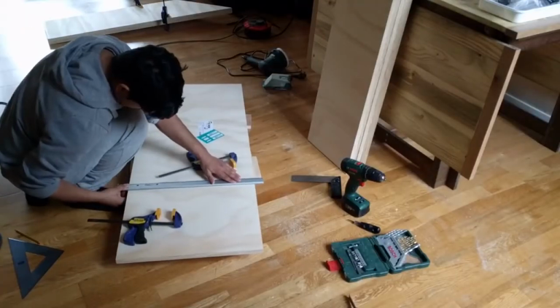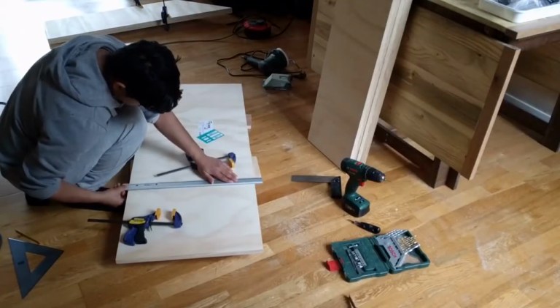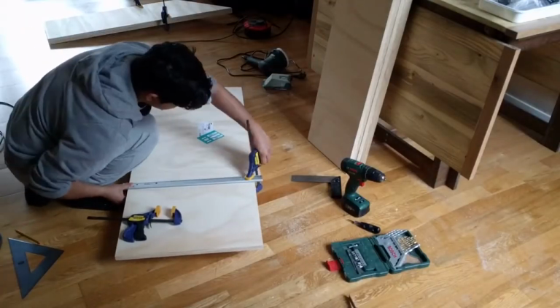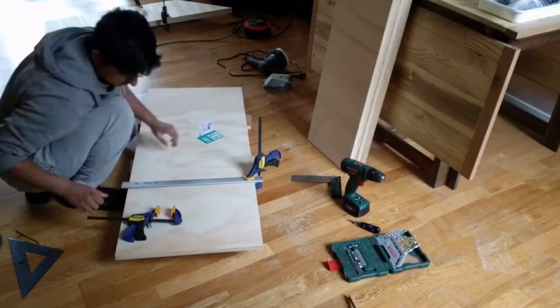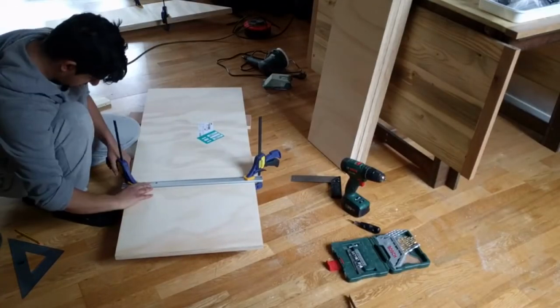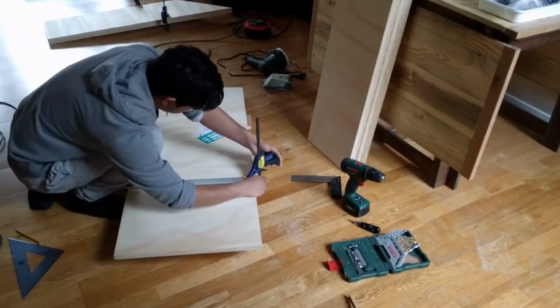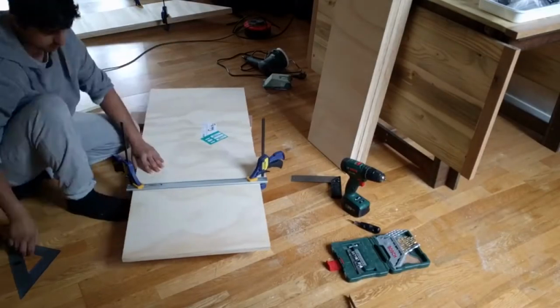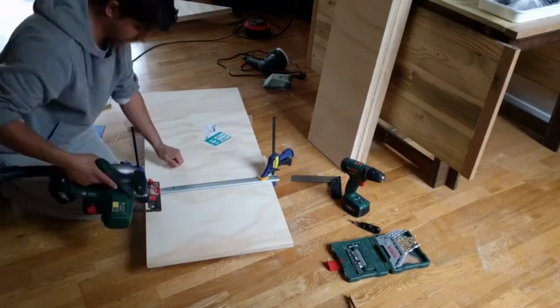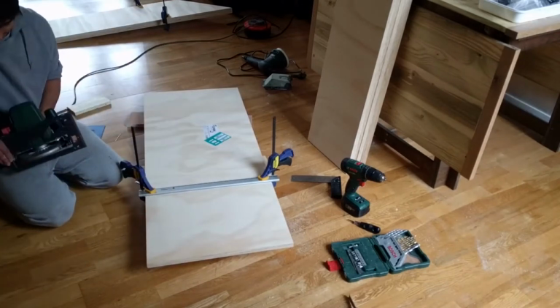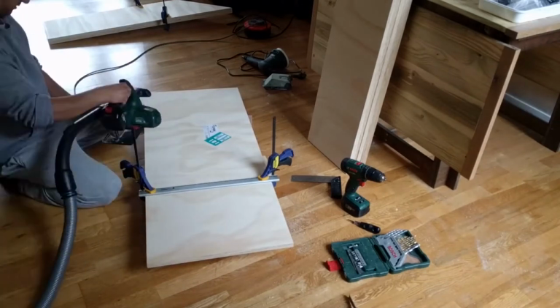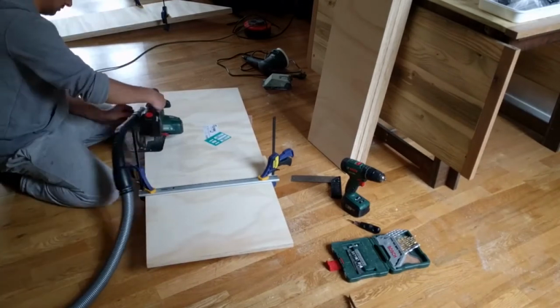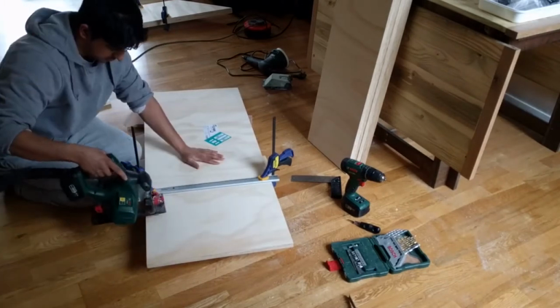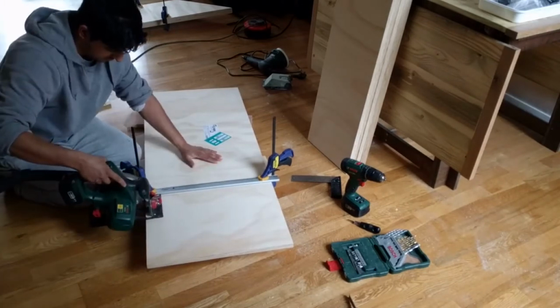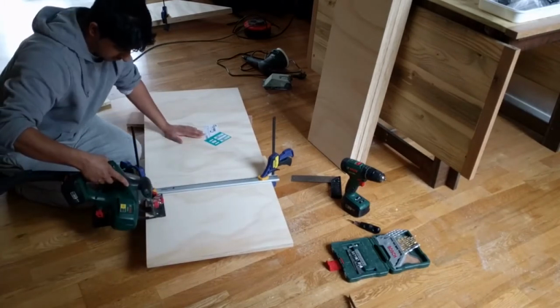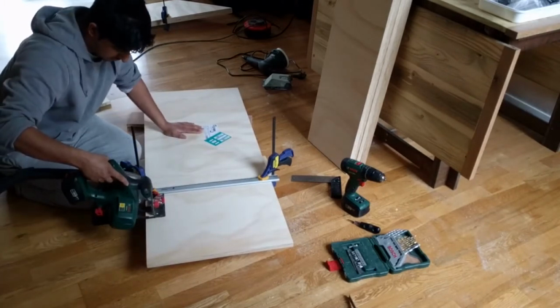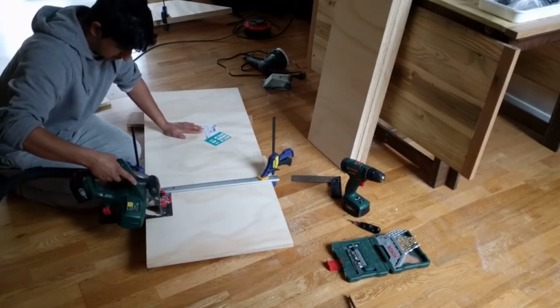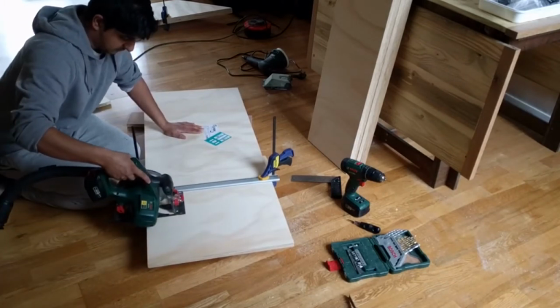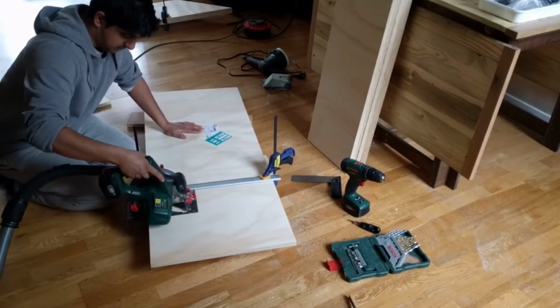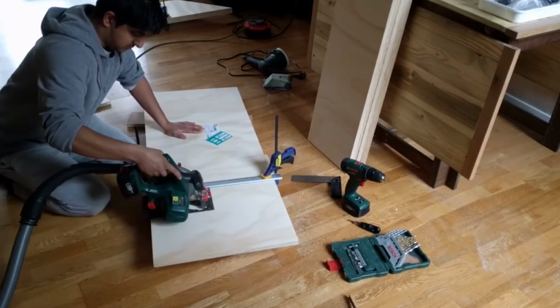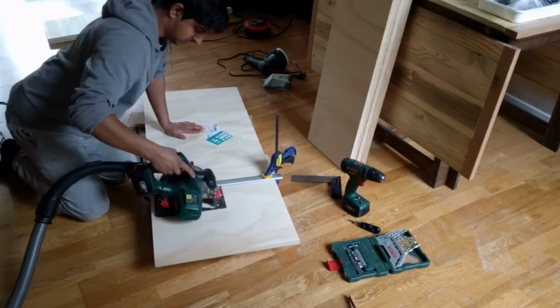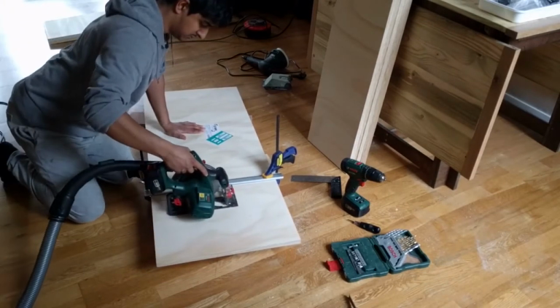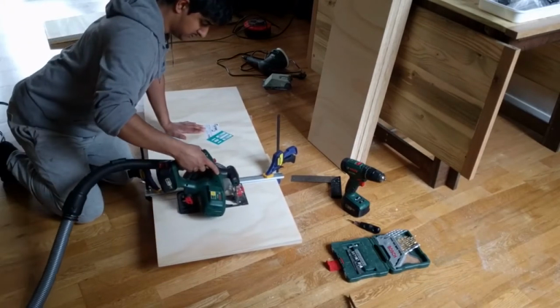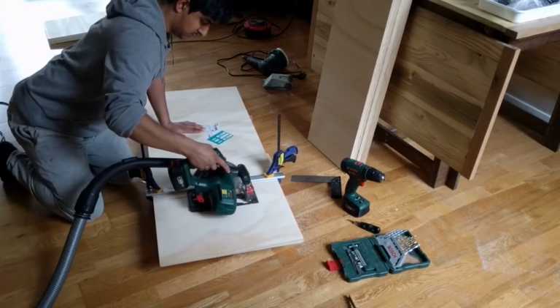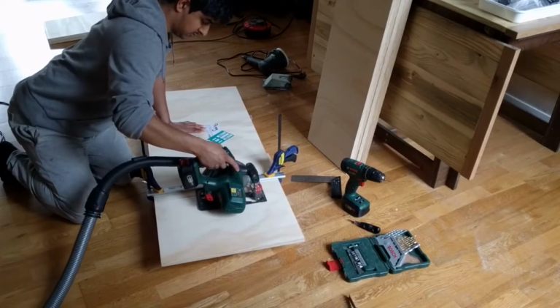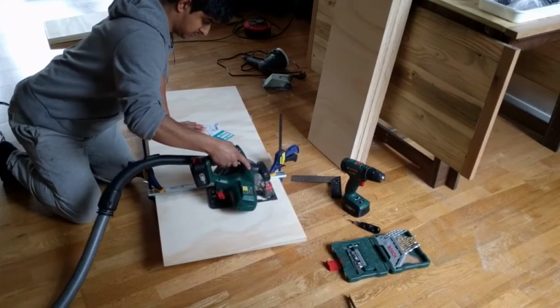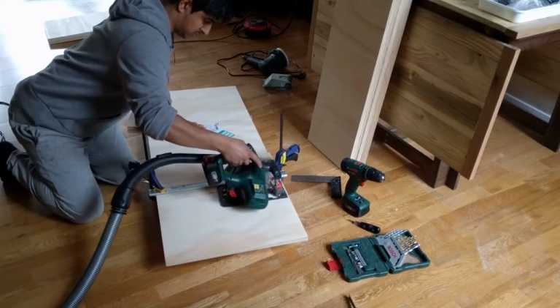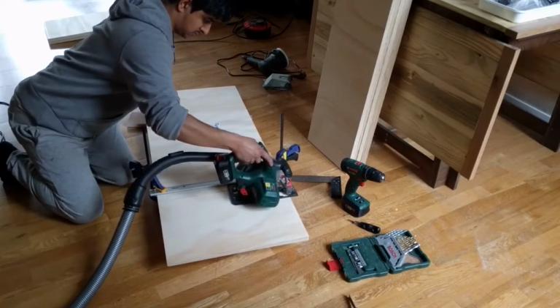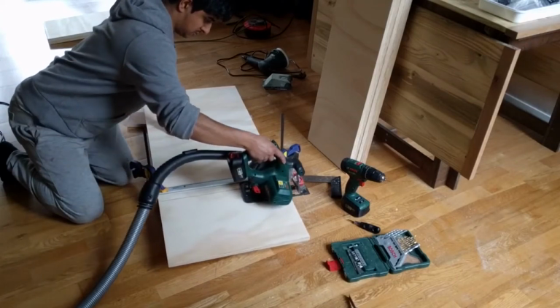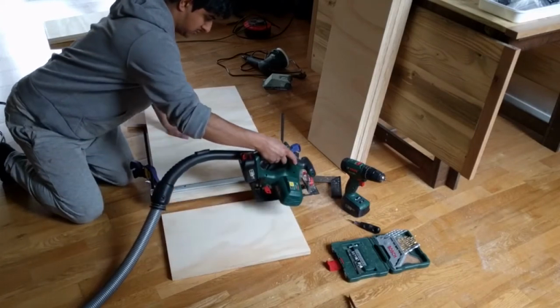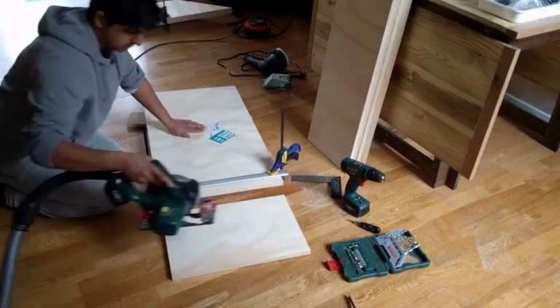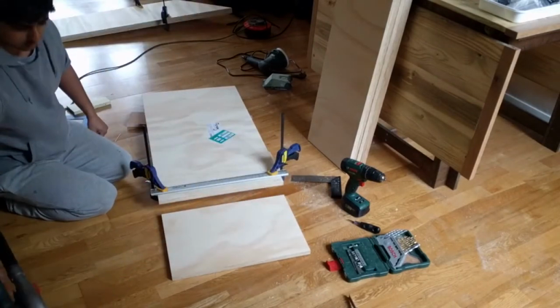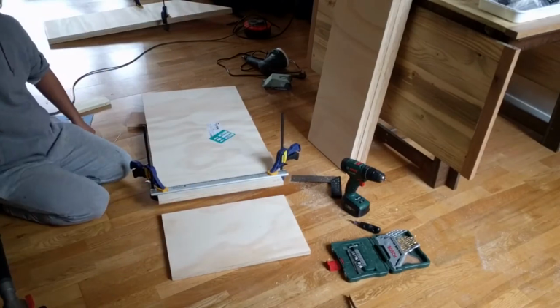I didn't have the bottom piece cut at the shop and instead used some leftover from the previous project. I cut this to size using my circular saw and cut the piece at a 45 degree angle along the long sides.